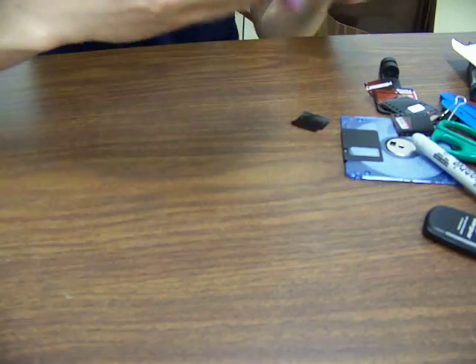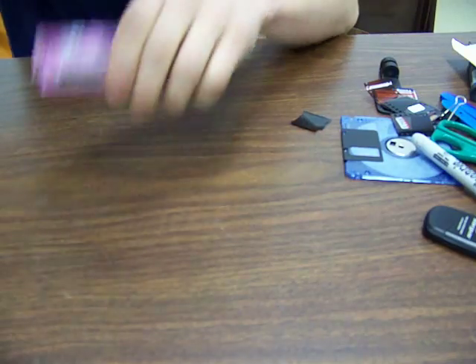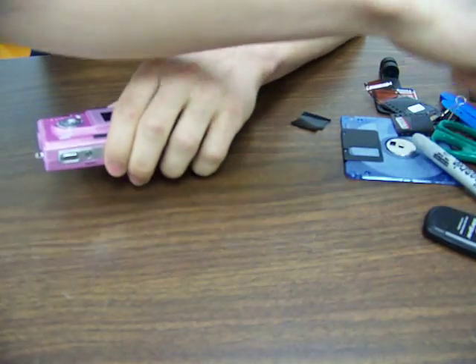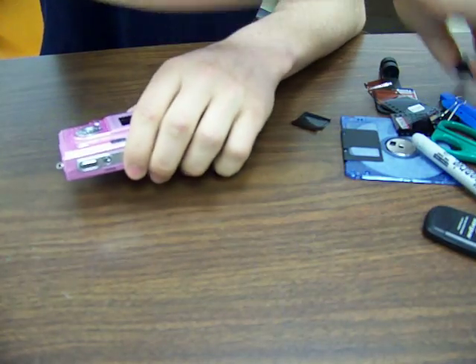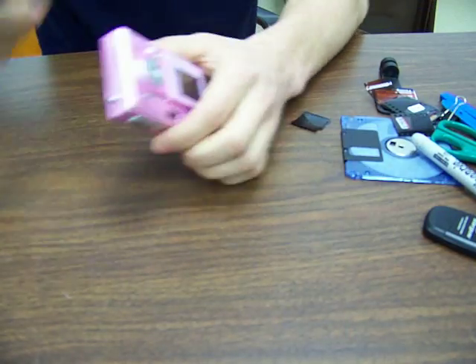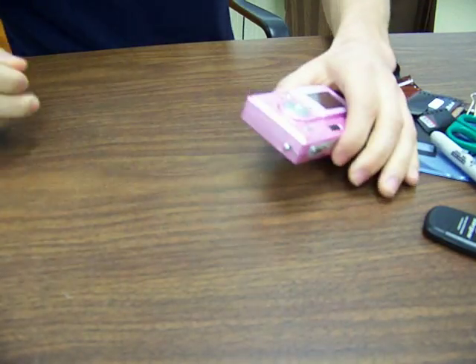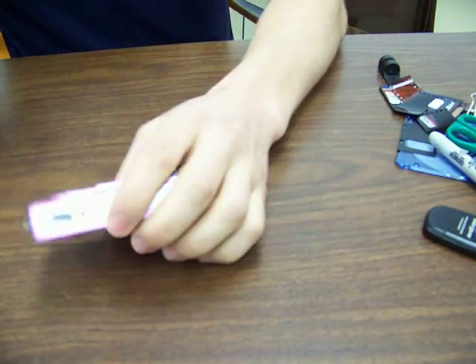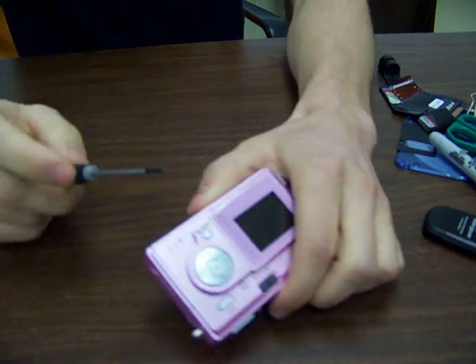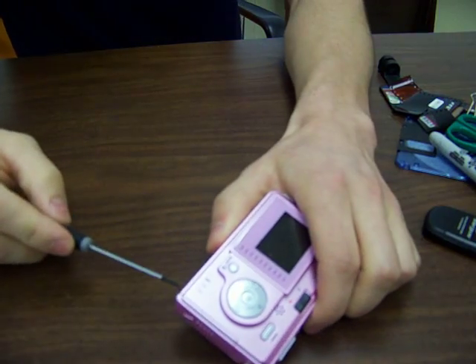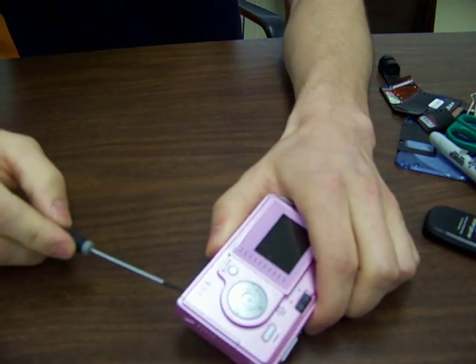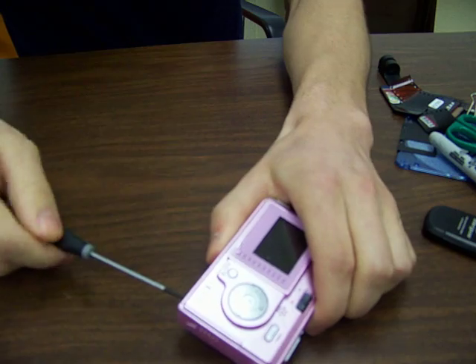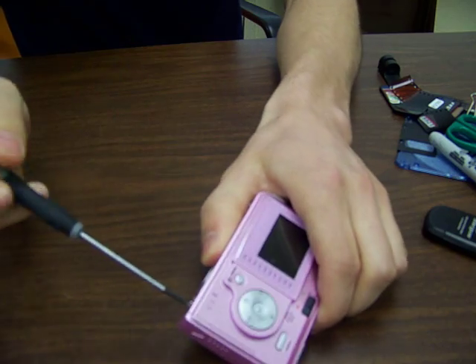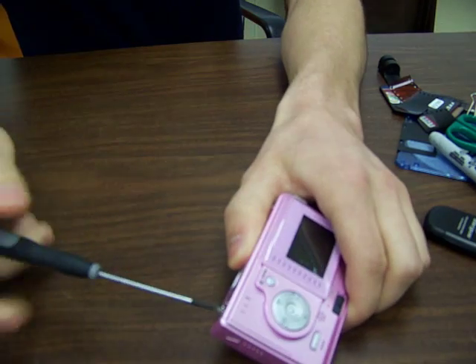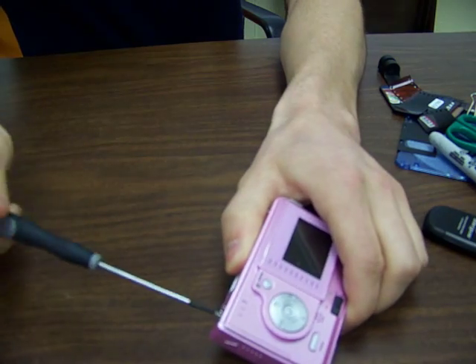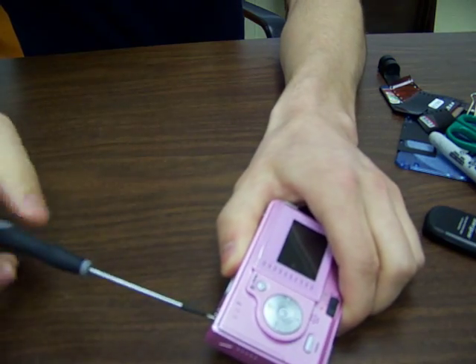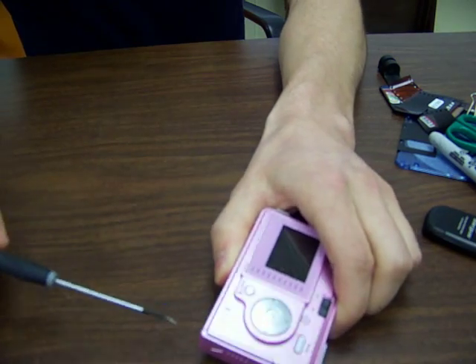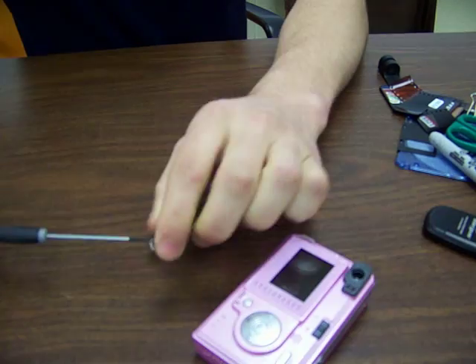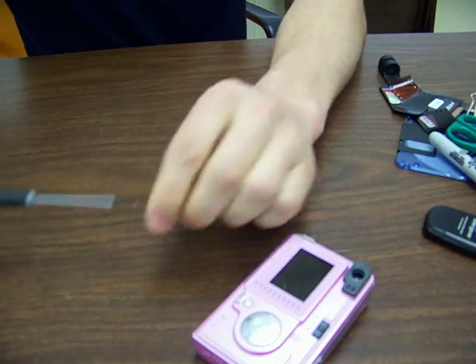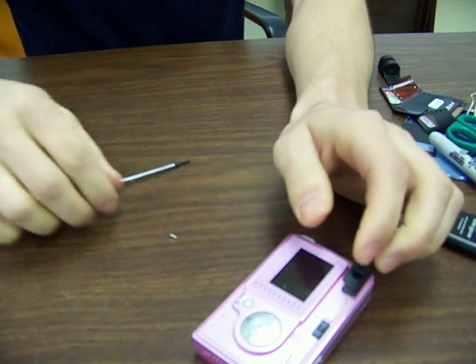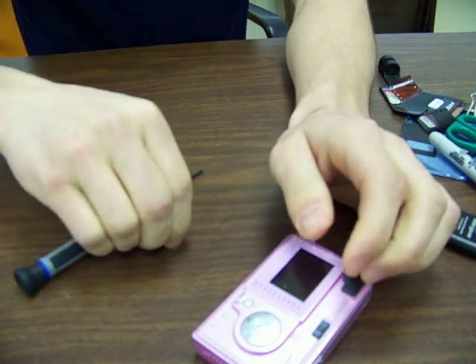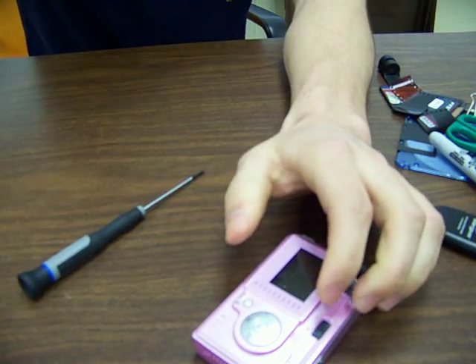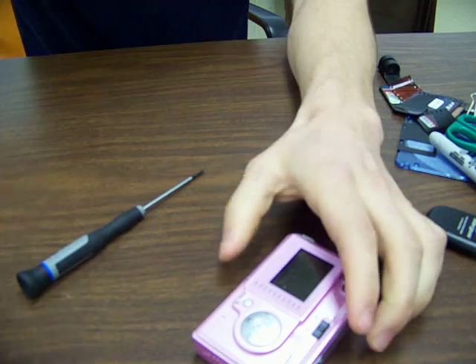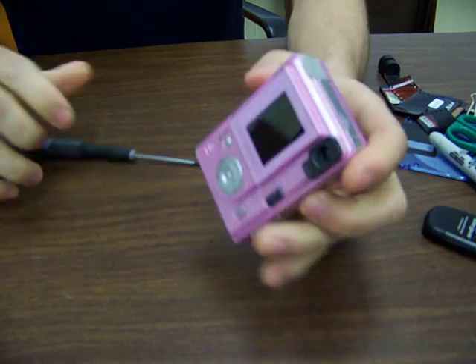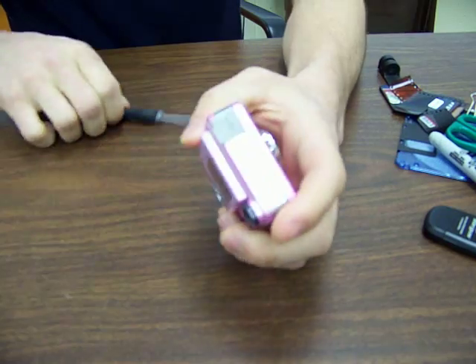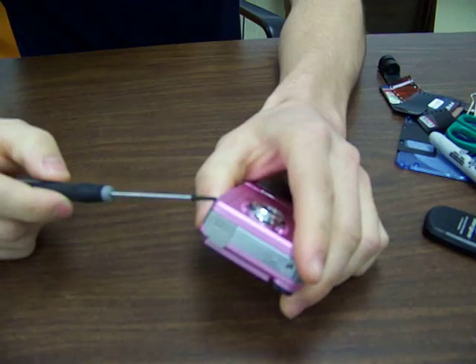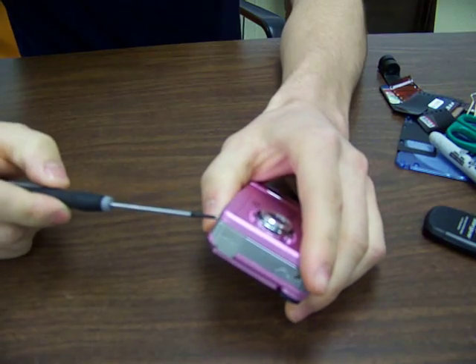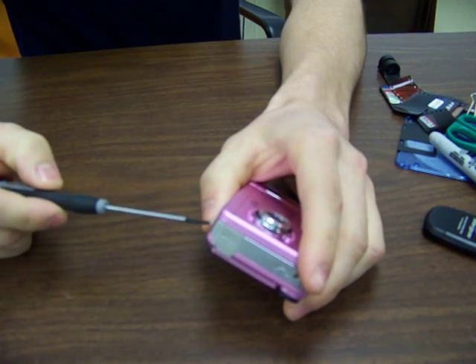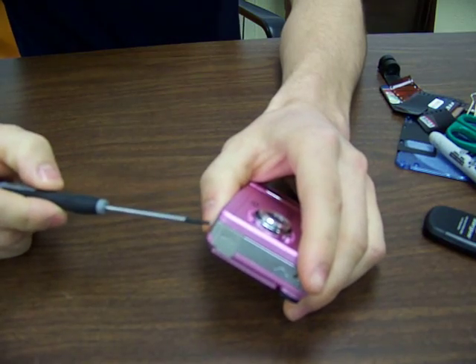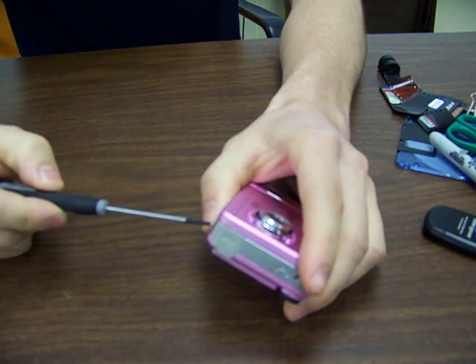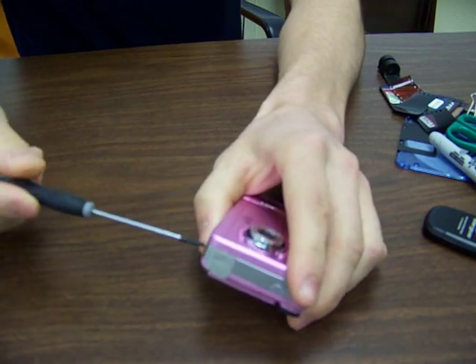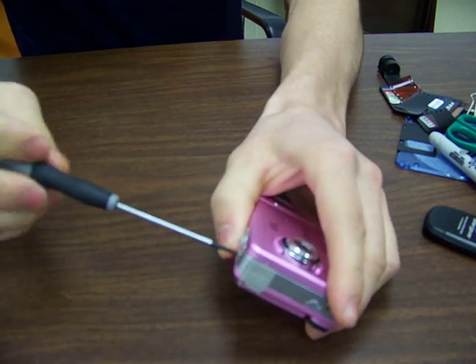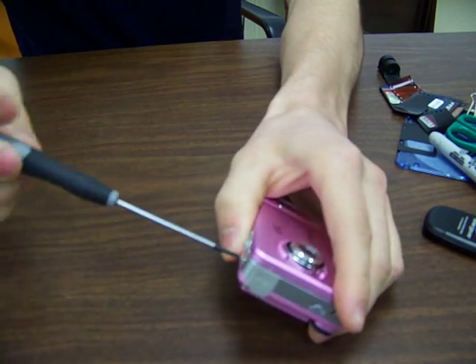What we'll do is start by opening it up. Just keep your screws in place when you take it apart, because you'll have extra screws if you don't when putting it back together.